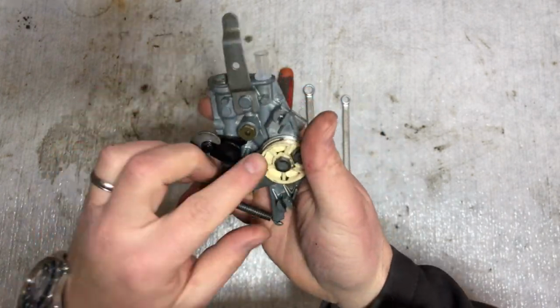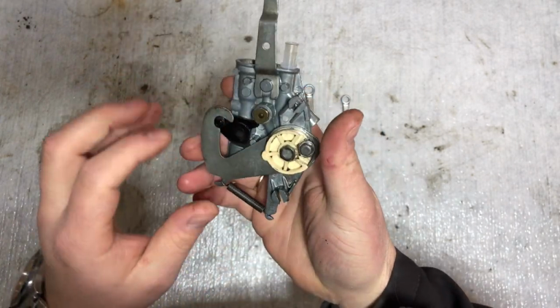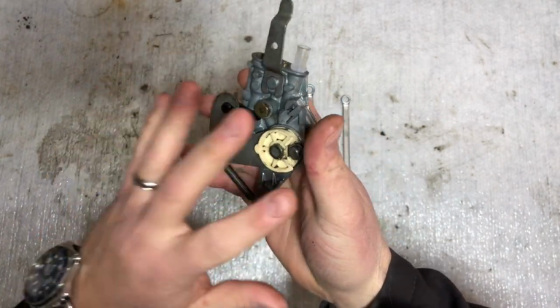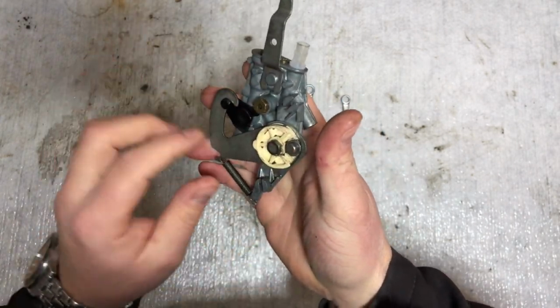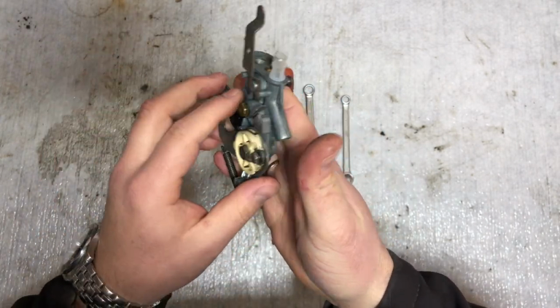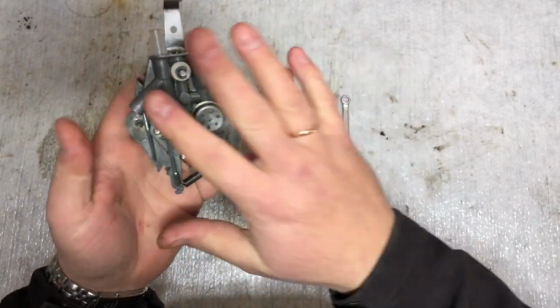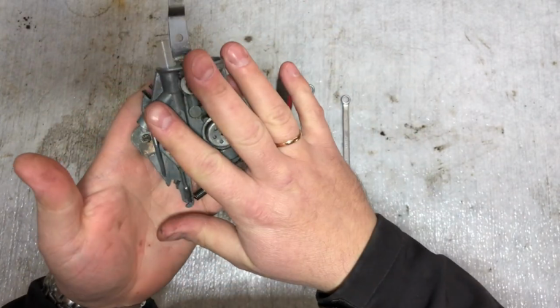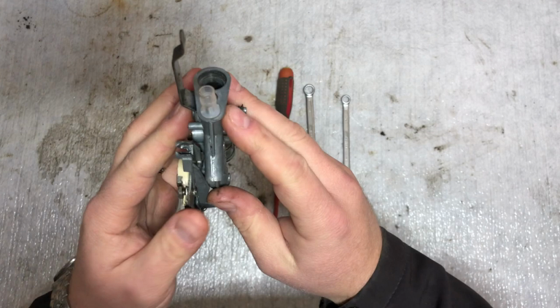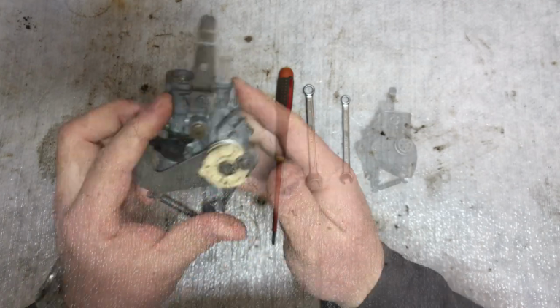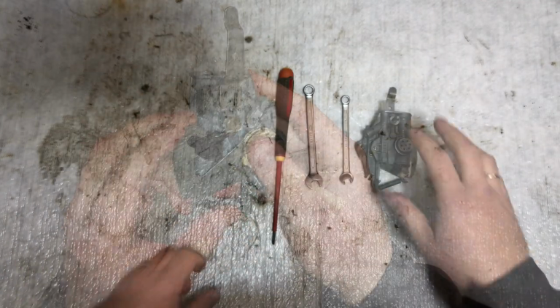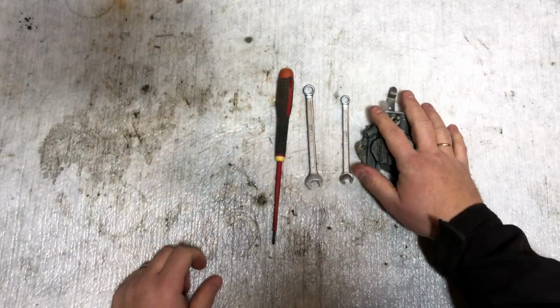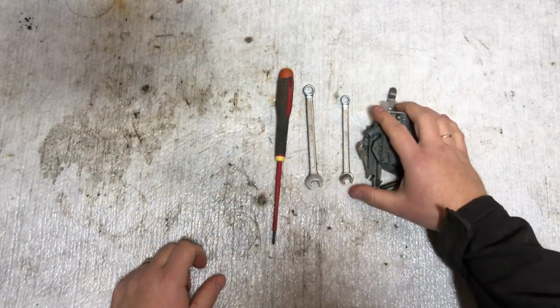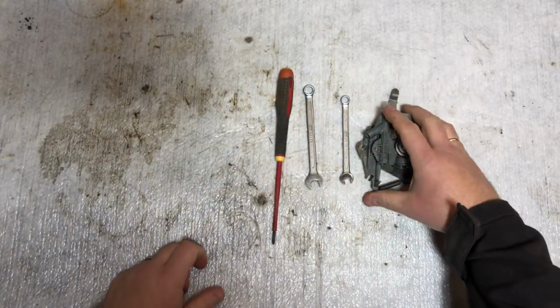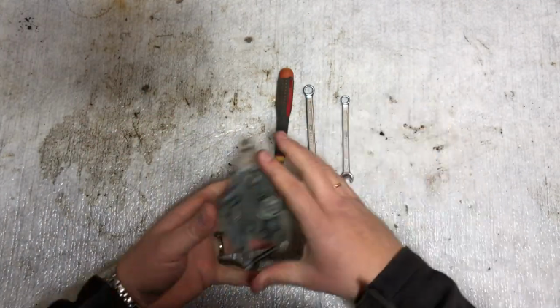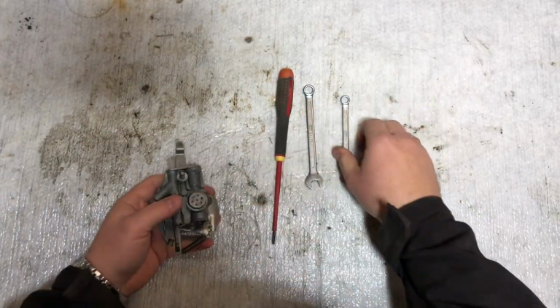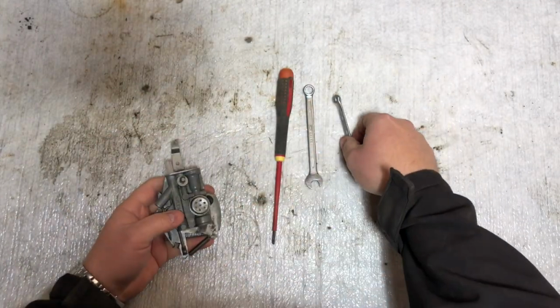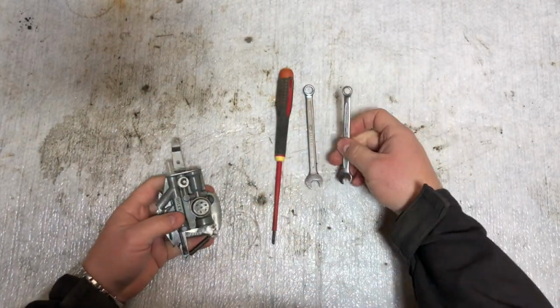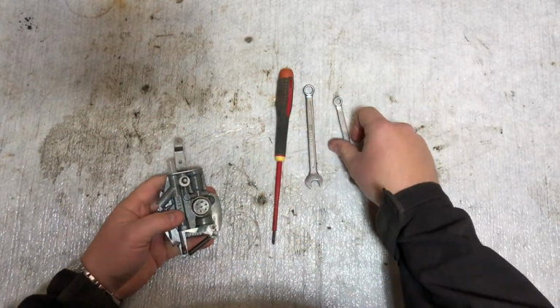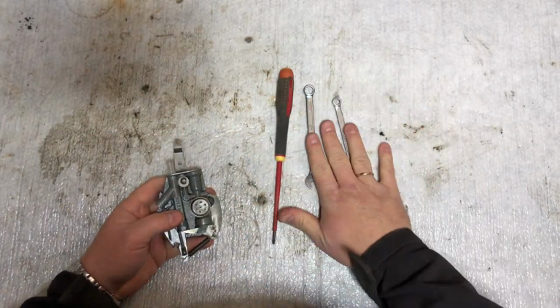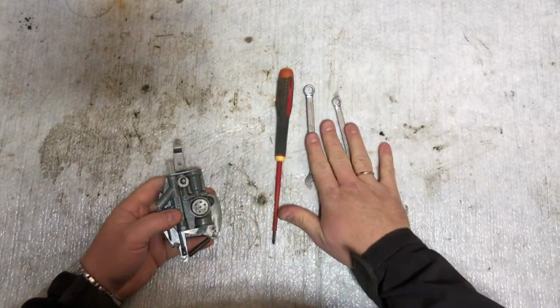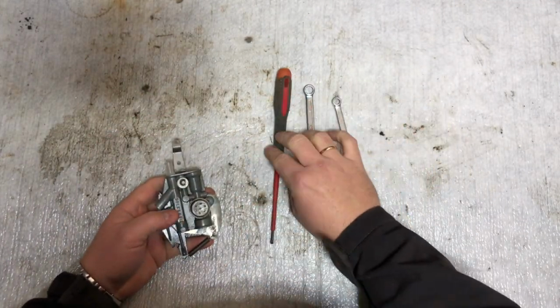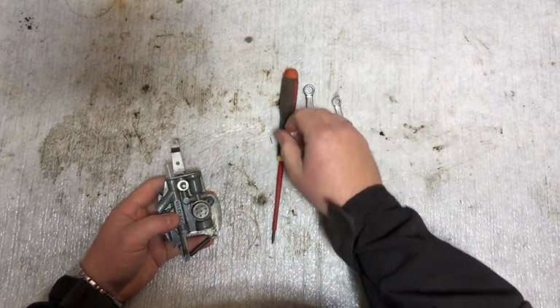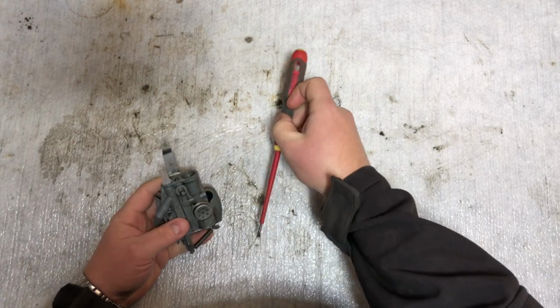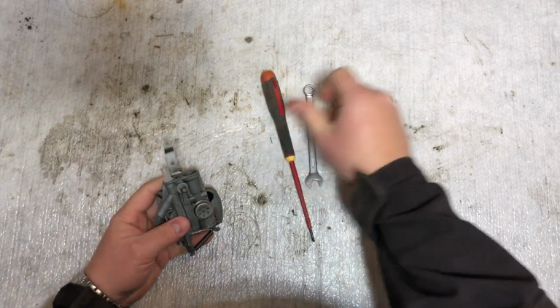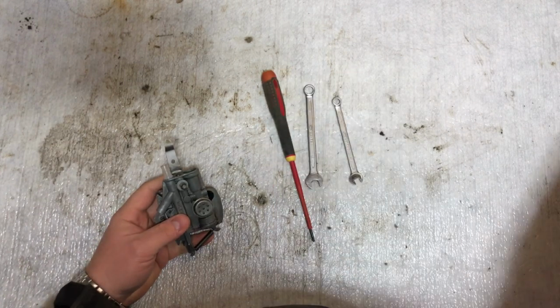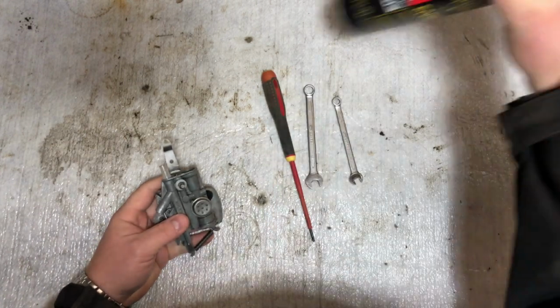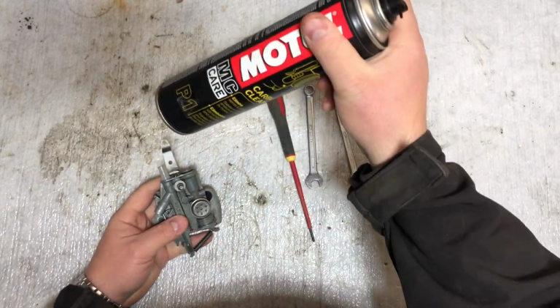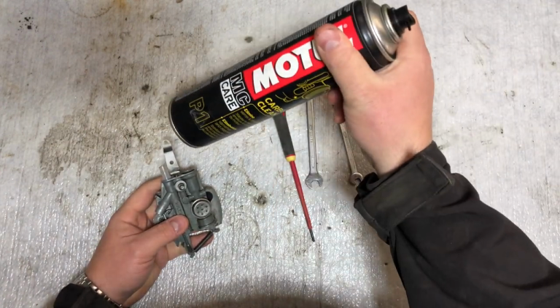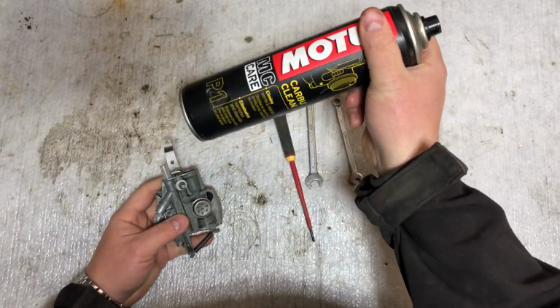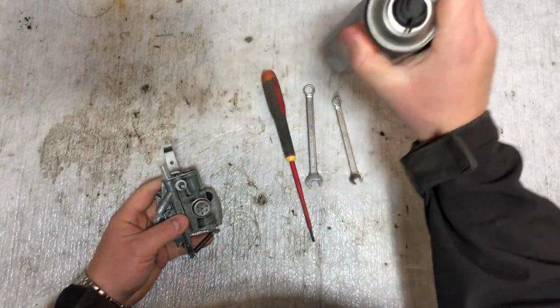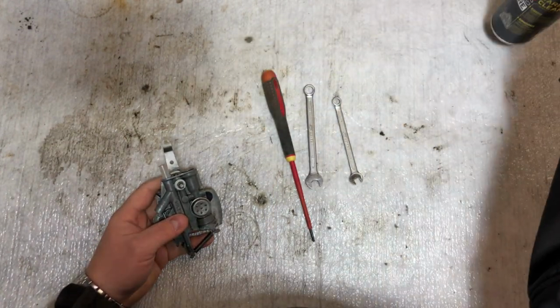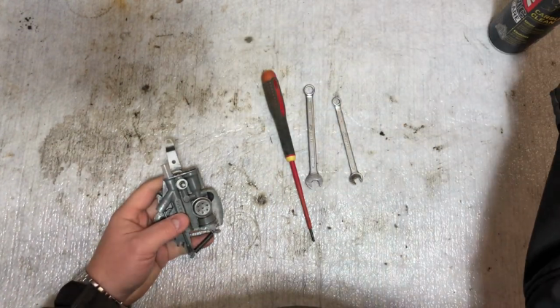We're going to clean it up, check the parts, and put it back together again. To take the carb apart we need two spanner keys and a screwdriver, and we're going to use some carb cleaner as well.